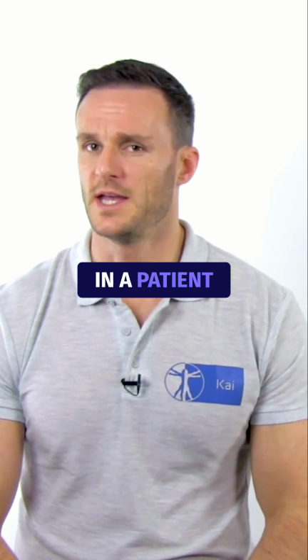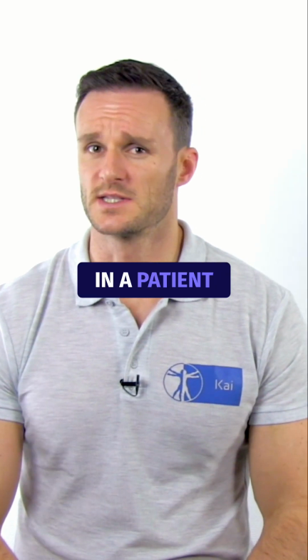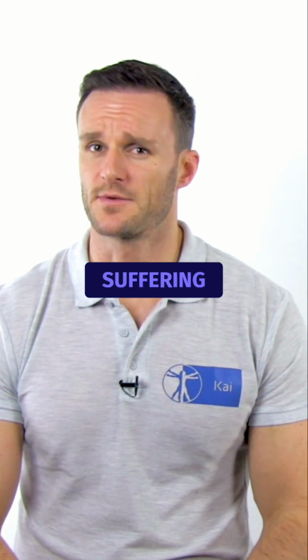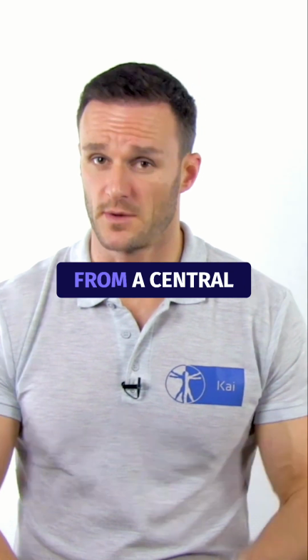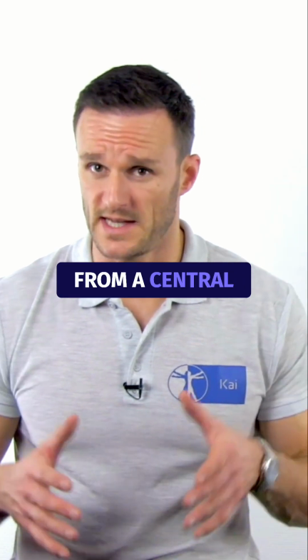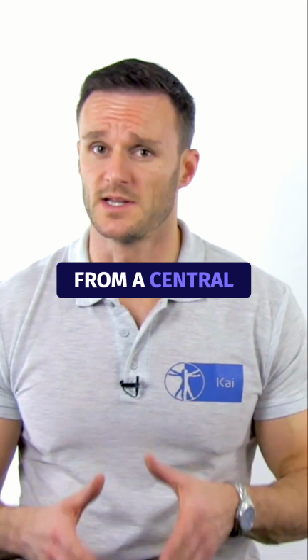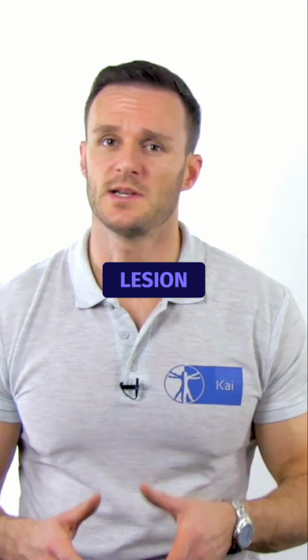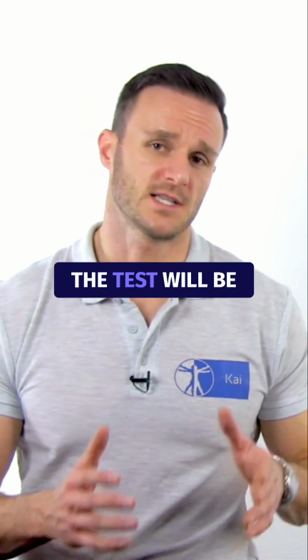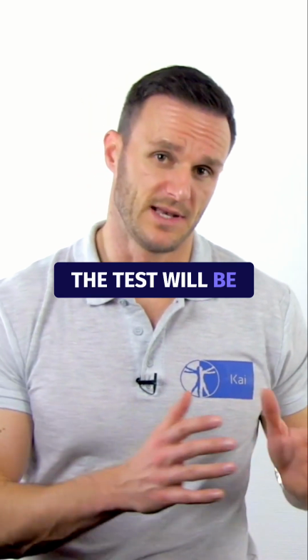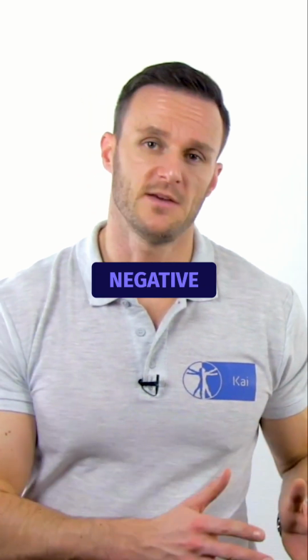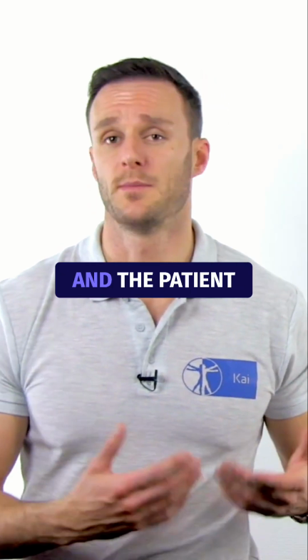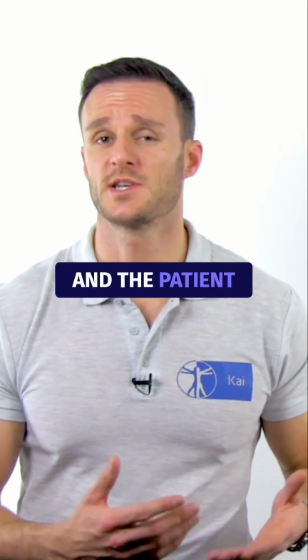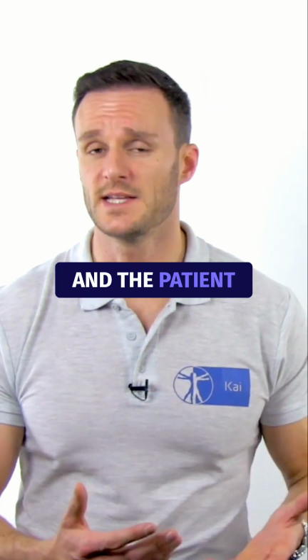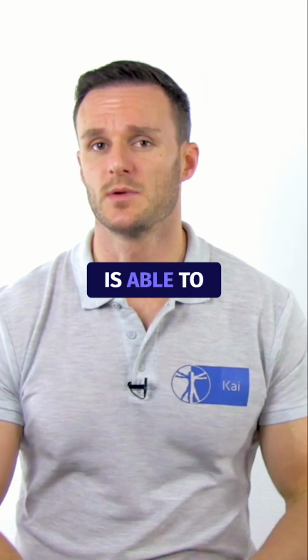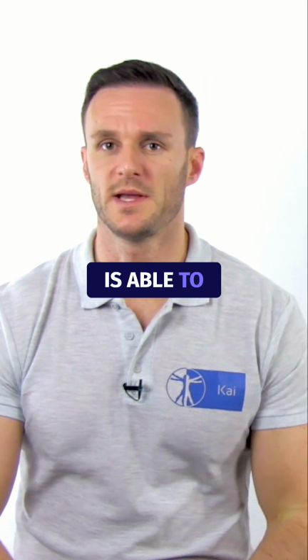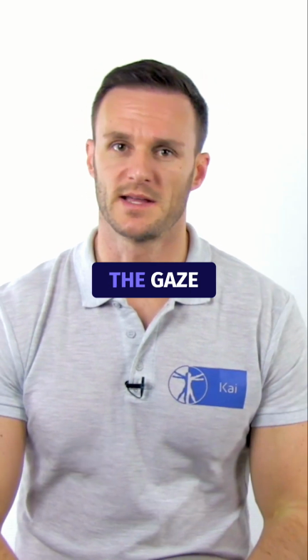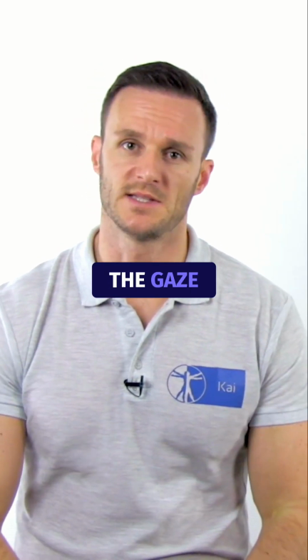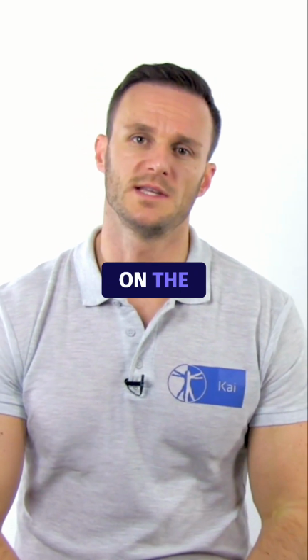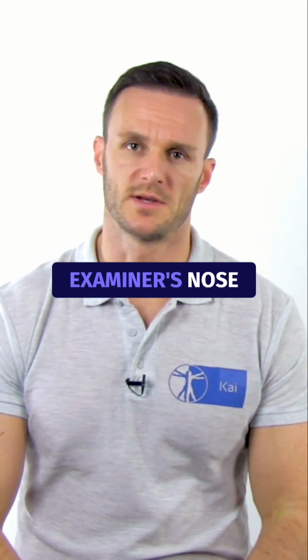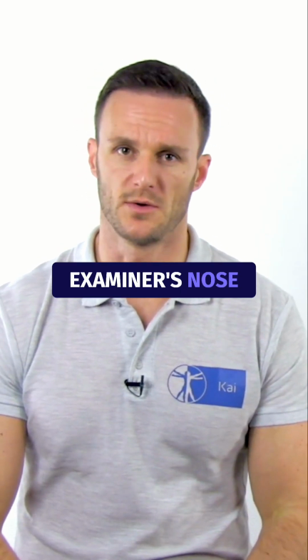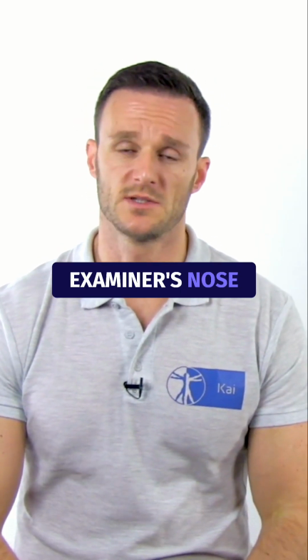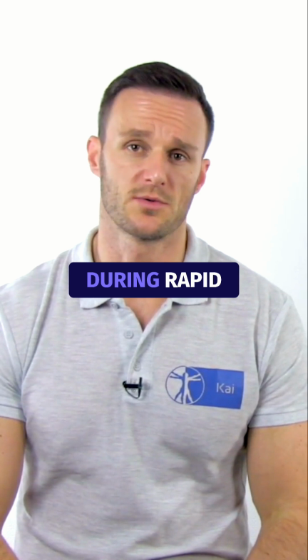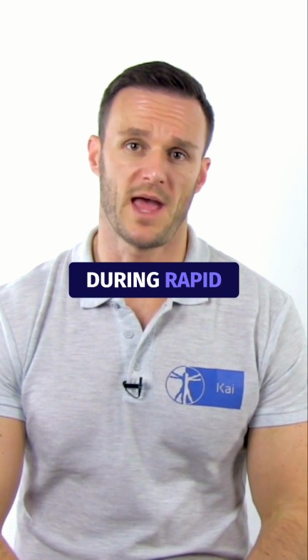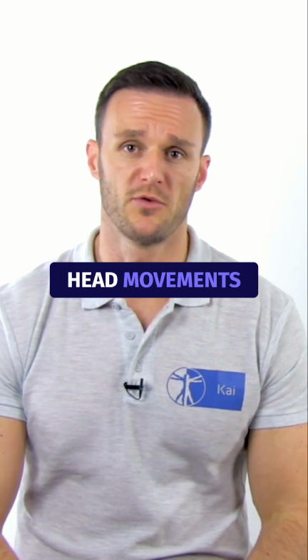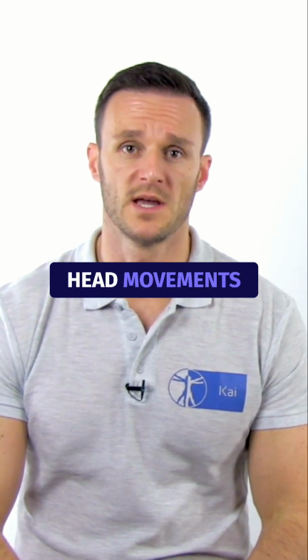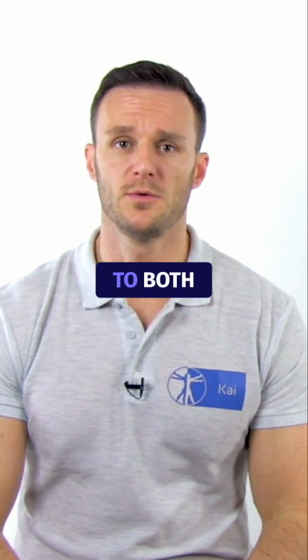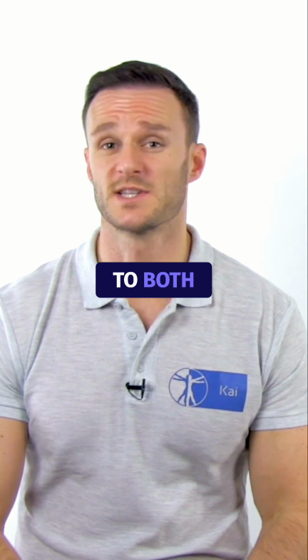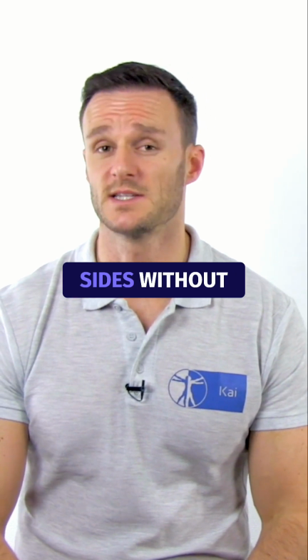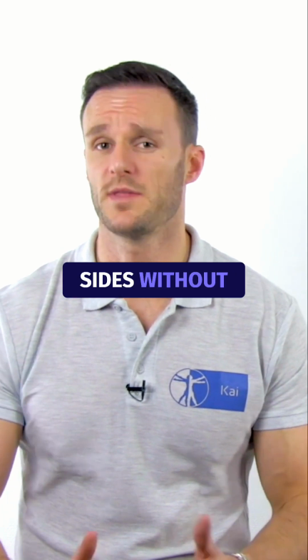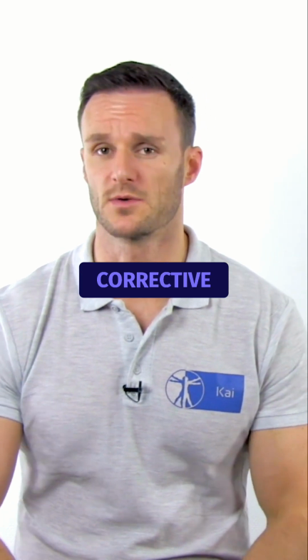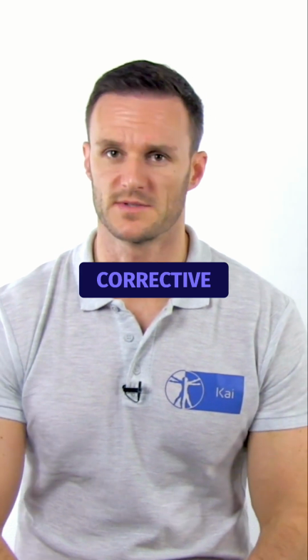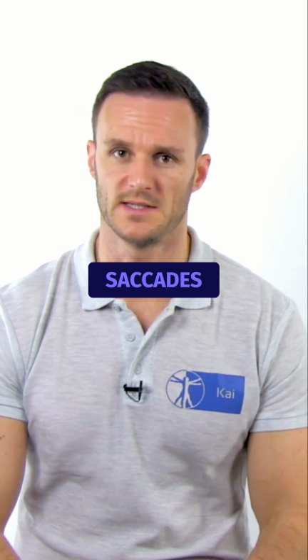In a patient suffering from a central lesion, the test will be negative and the patient is able to maintain the gaze on the examiner's nose during rapid head movements to both sides without corrective saccades.